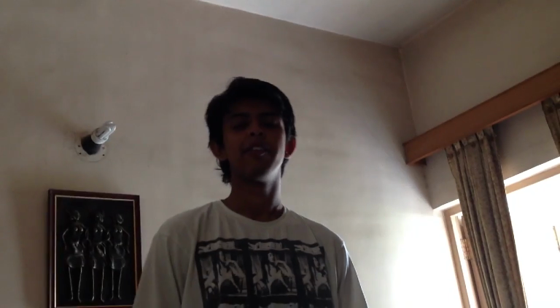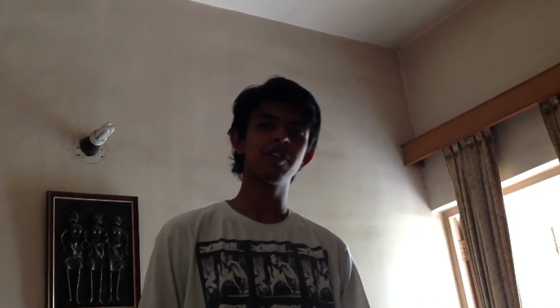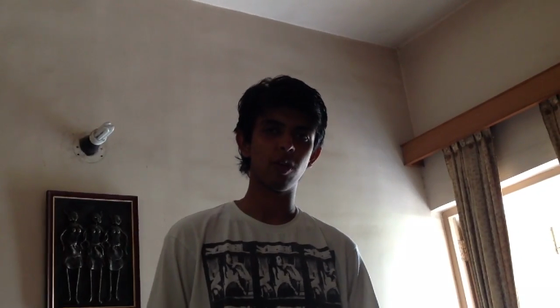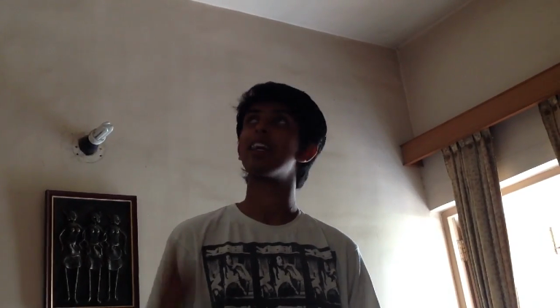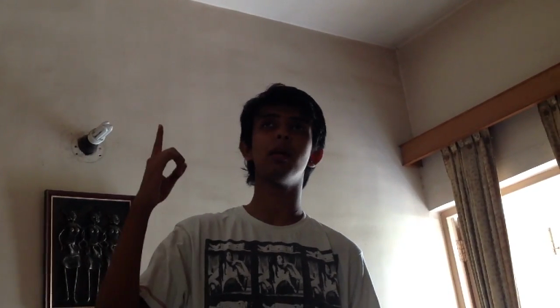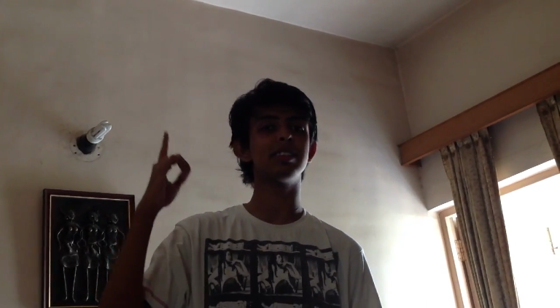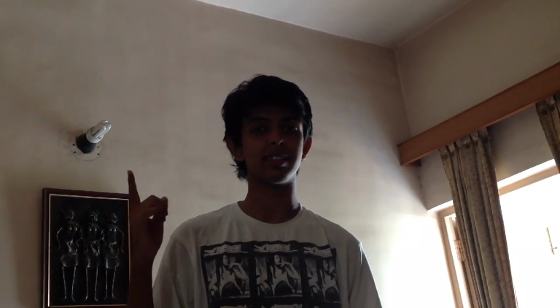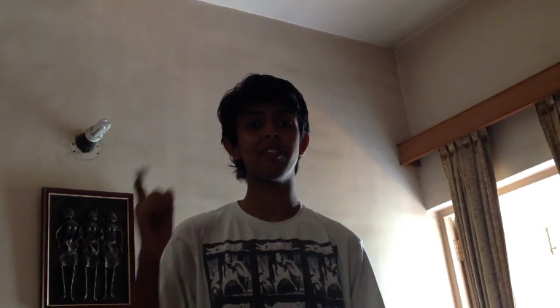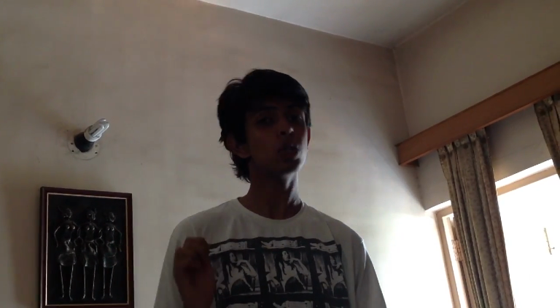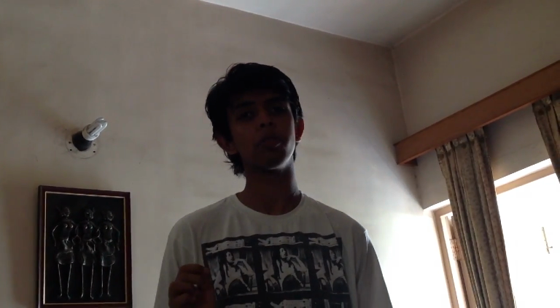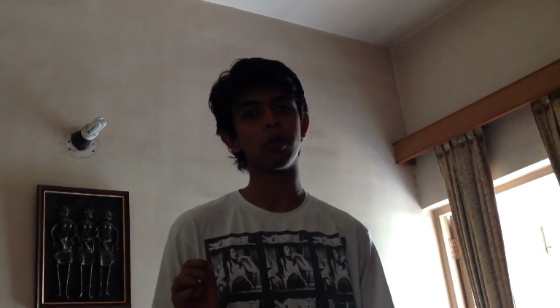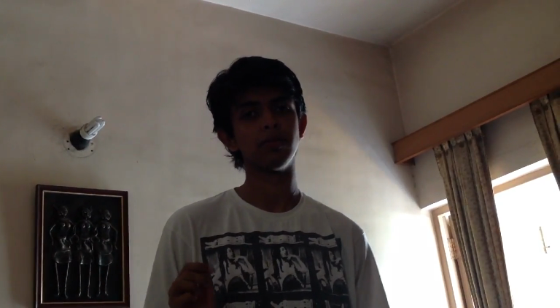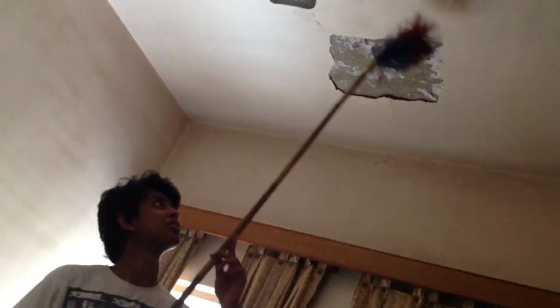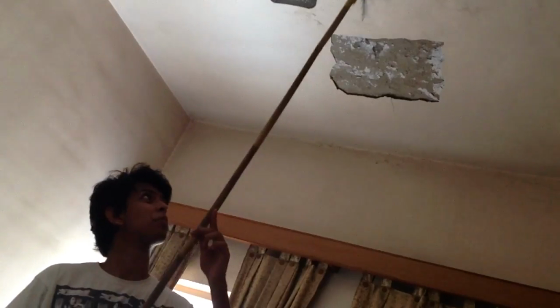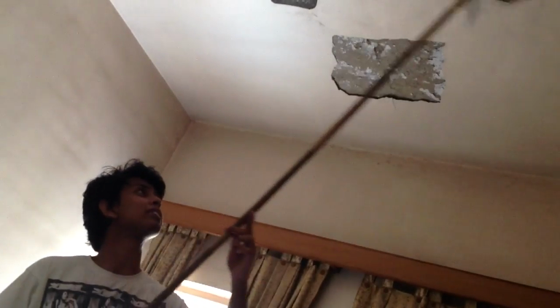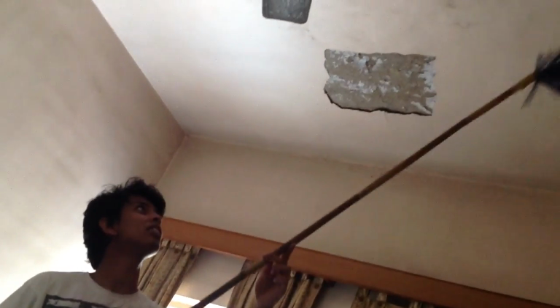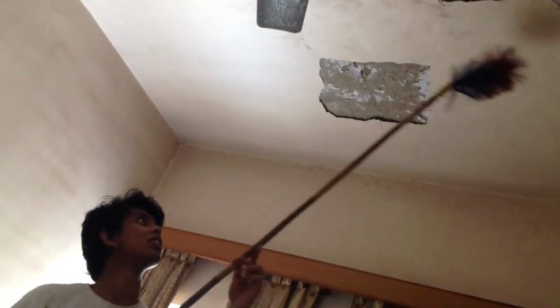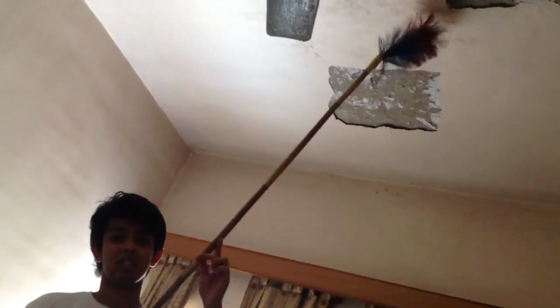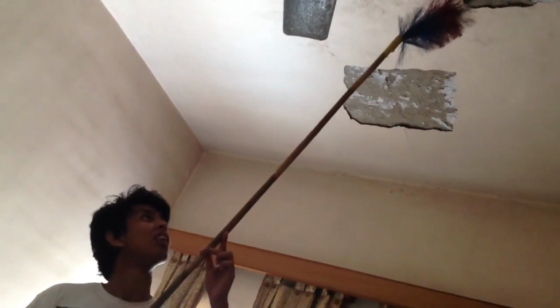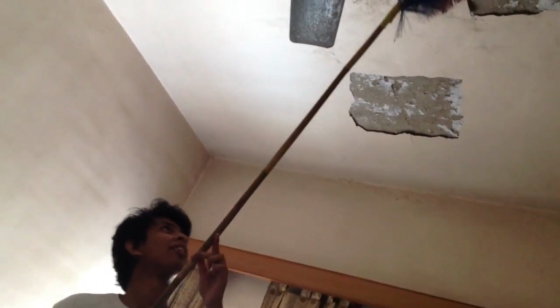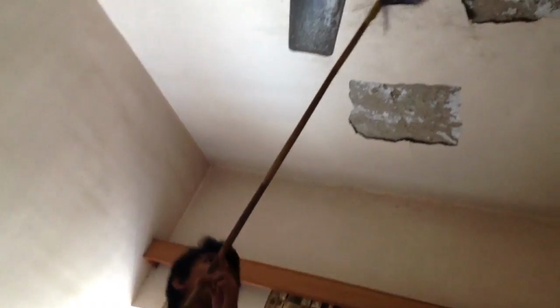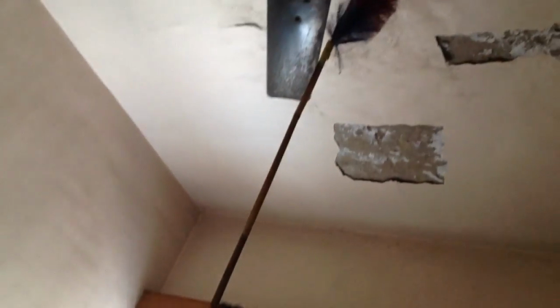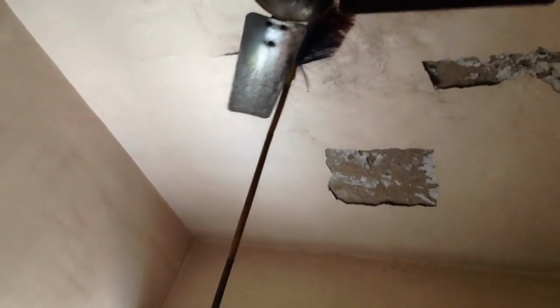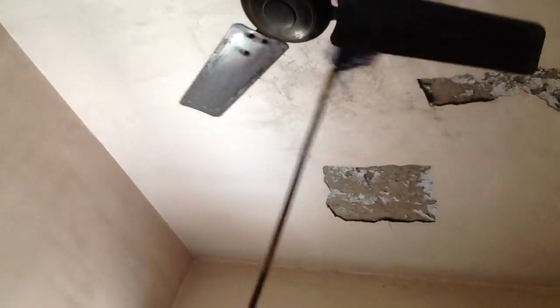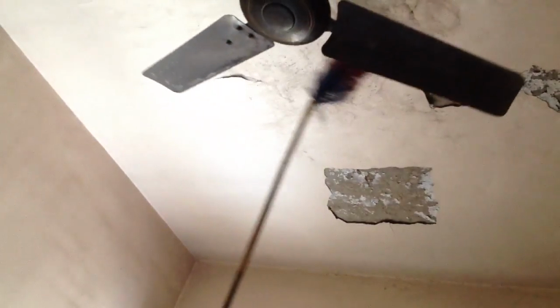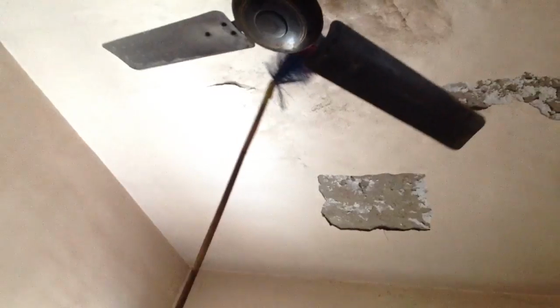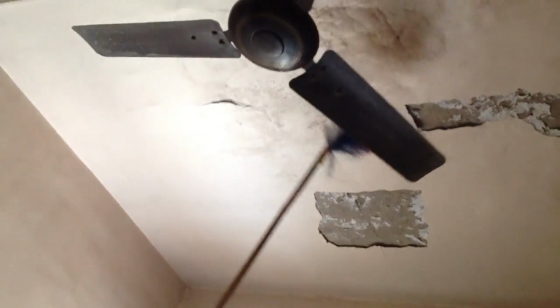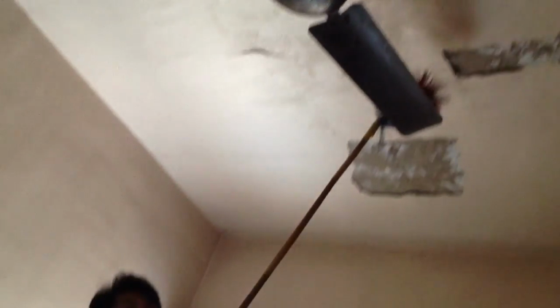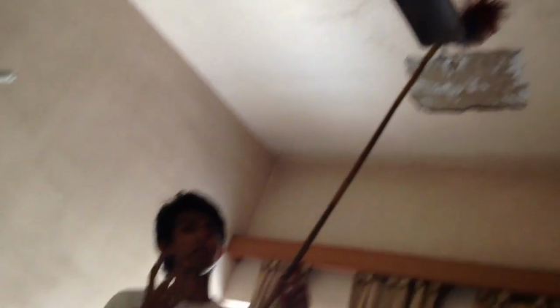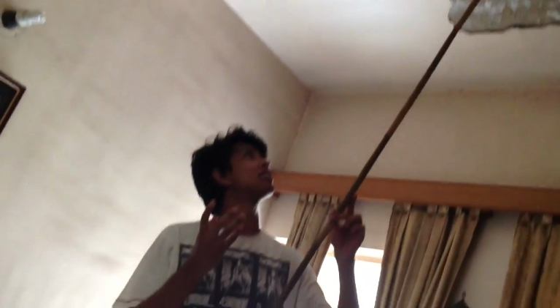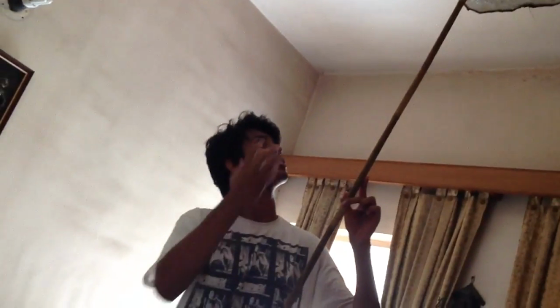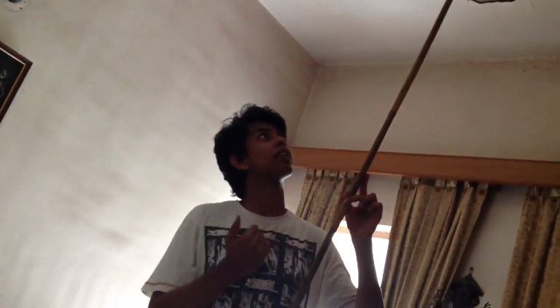We live on the fourth floor, directly above us is the terrace and we have a huge waterproofing problem. You see these brown patches here and the warping here — this is all due to the water from the terrace seeping down.